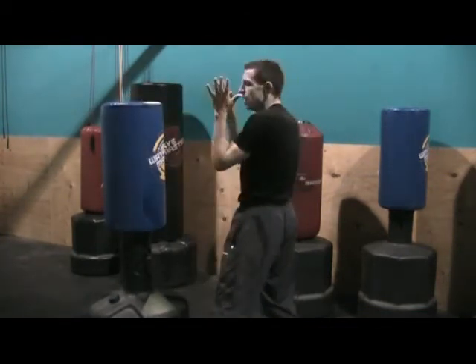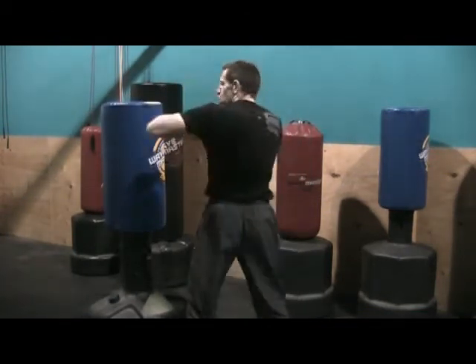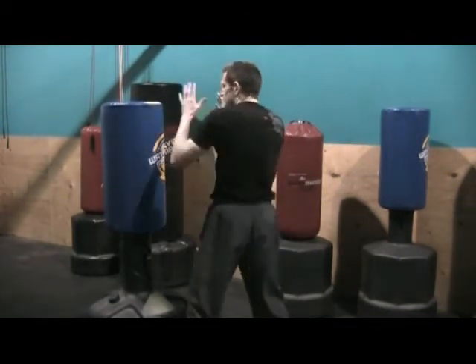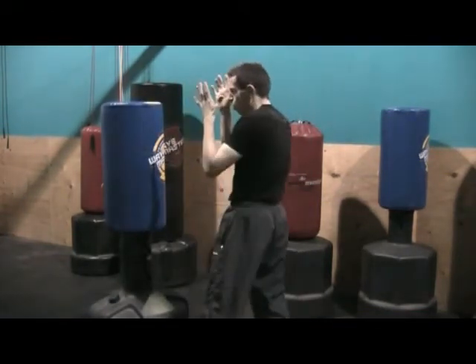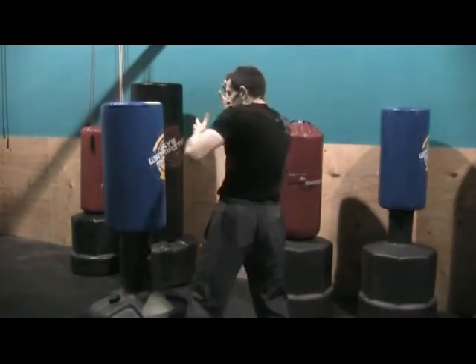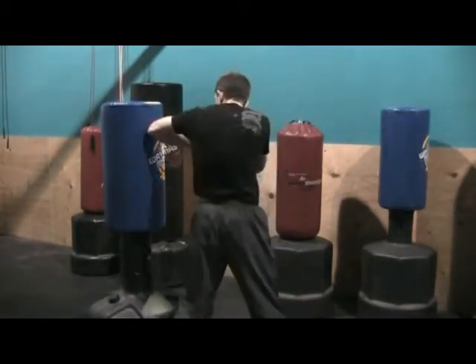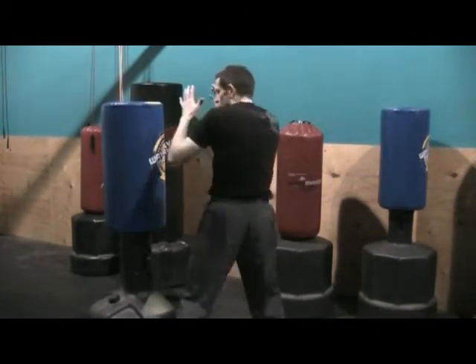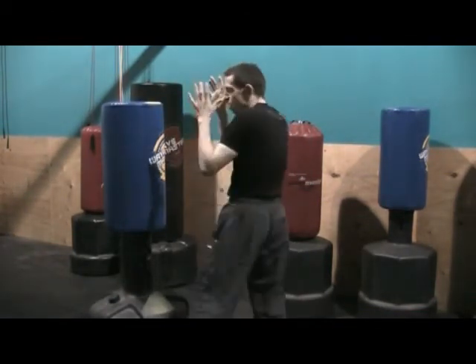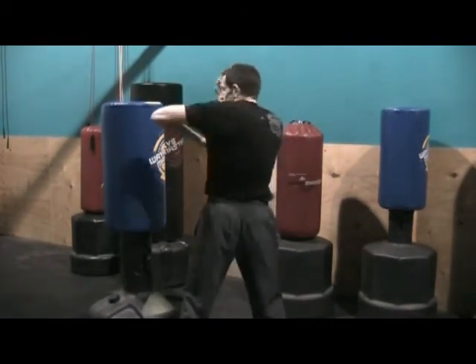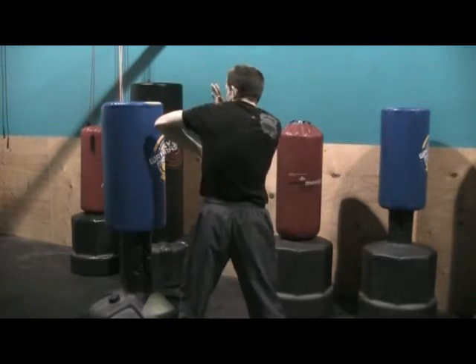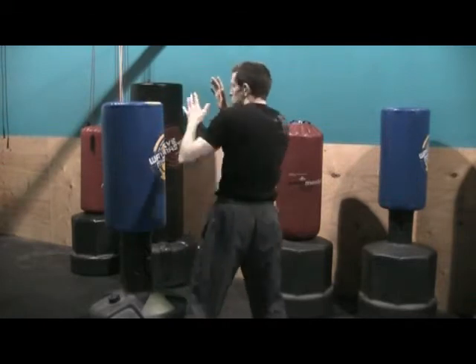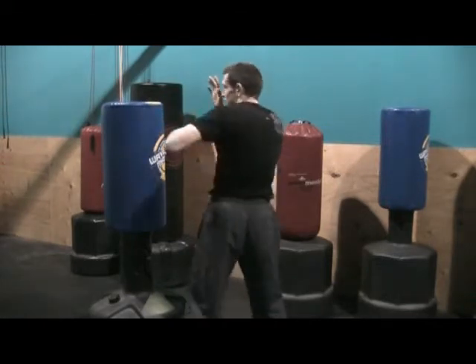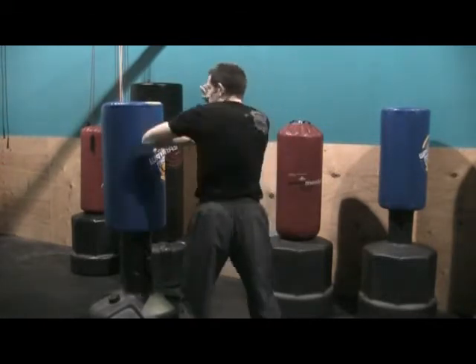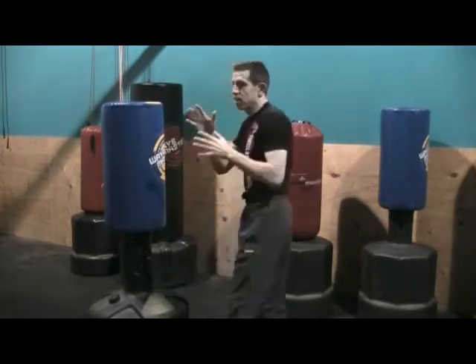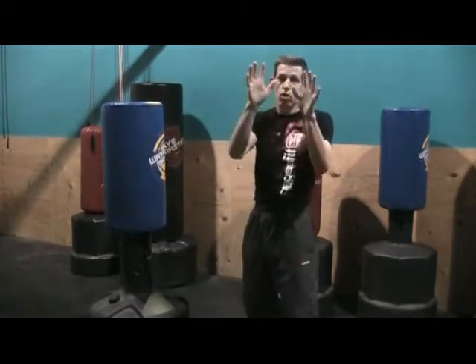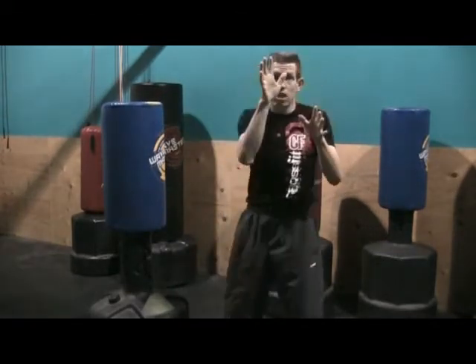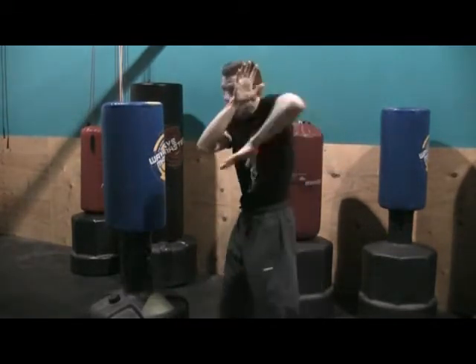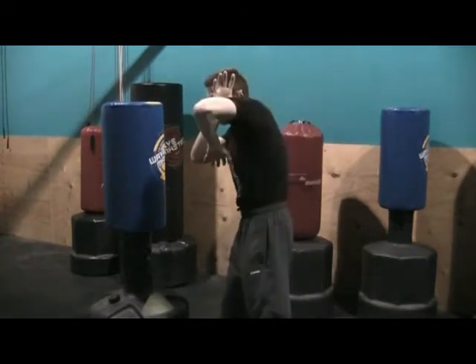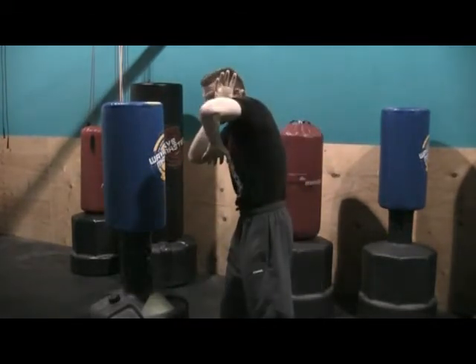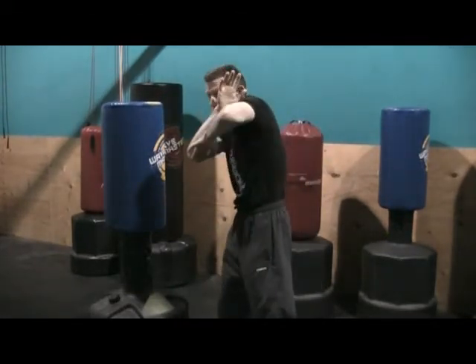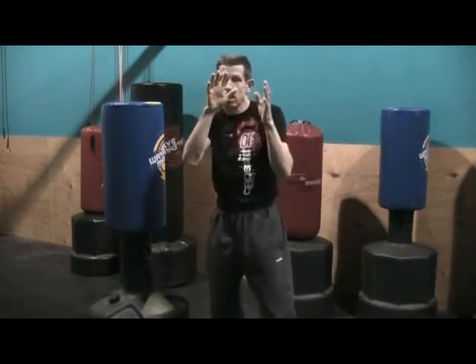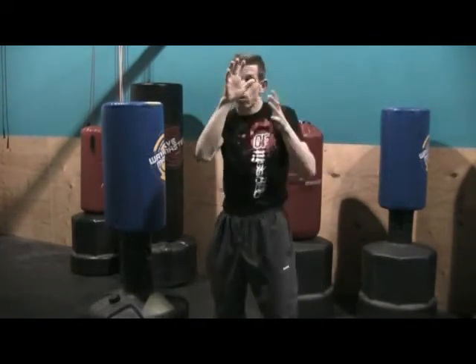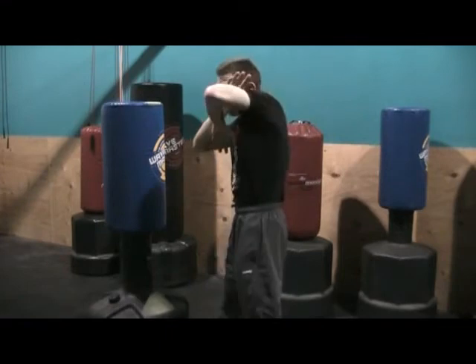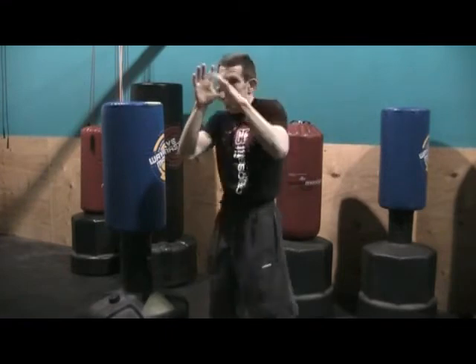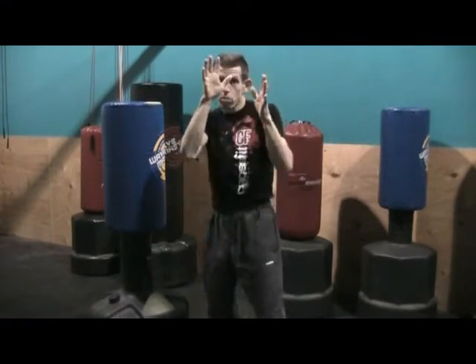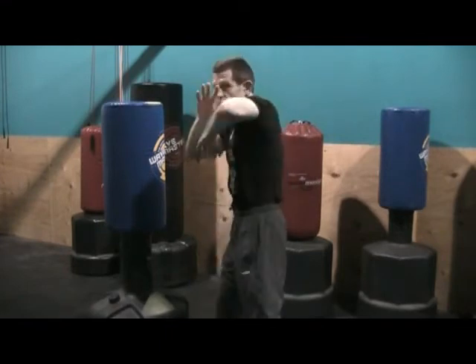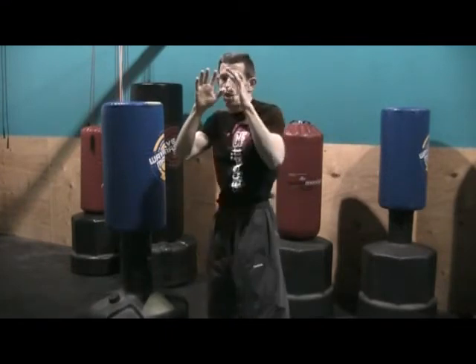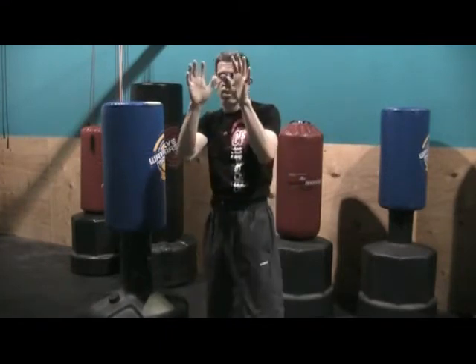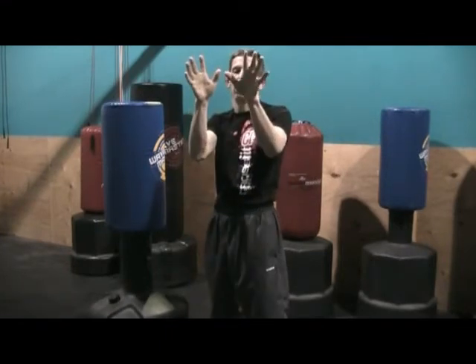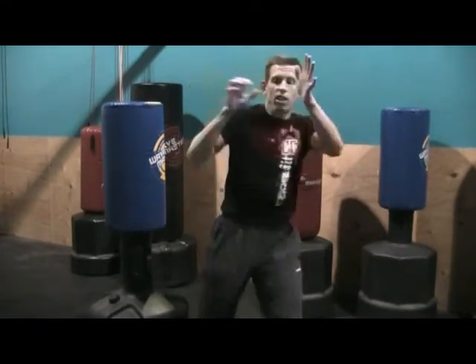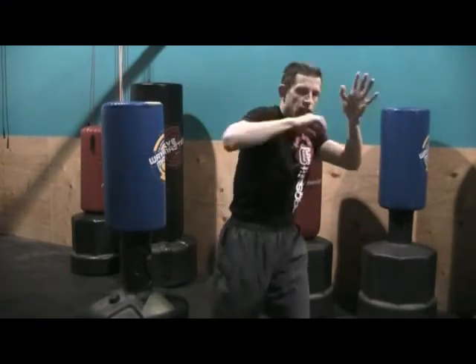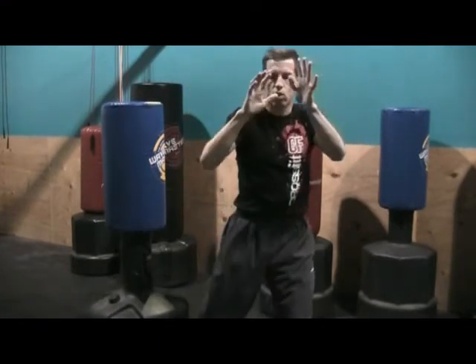Same thing with the lead hand. If I throw it from the lead position, it's turning — that other hand is protecting my face. From here, turning, protecting that face, it comes through. If somebody's coming towards me, I cut straight across.